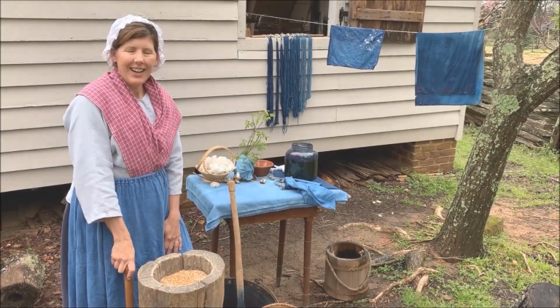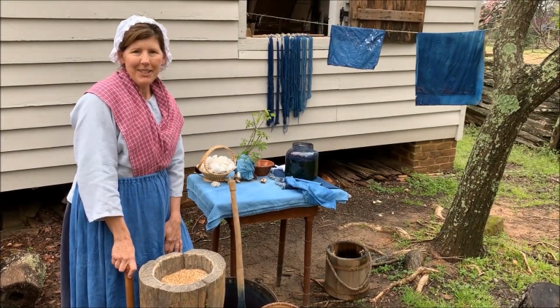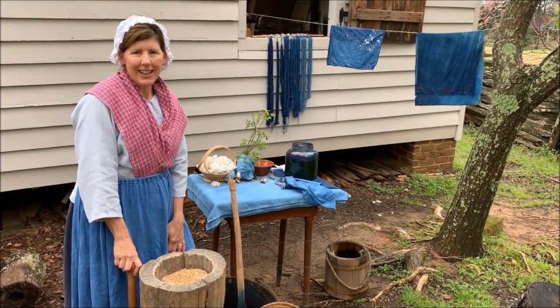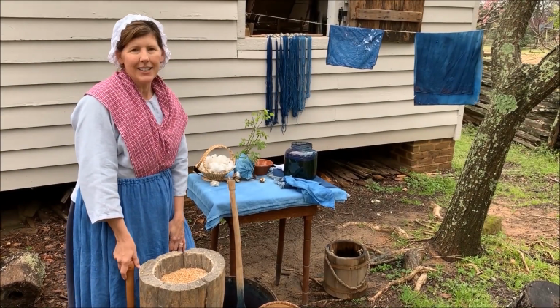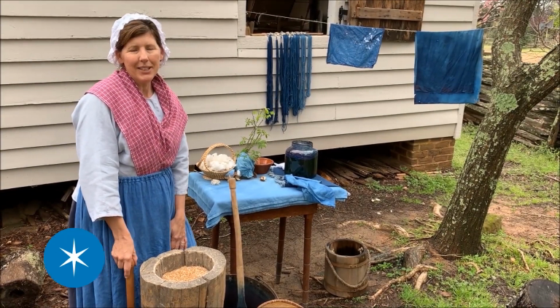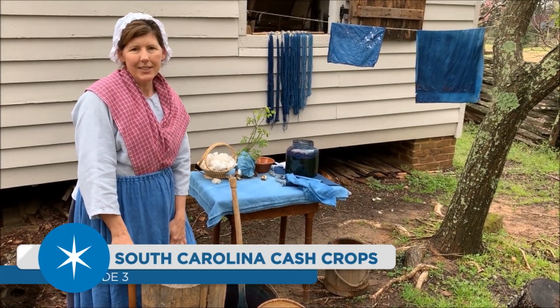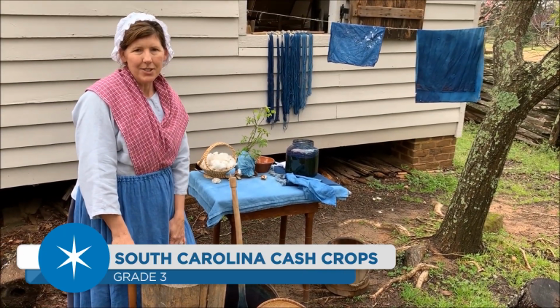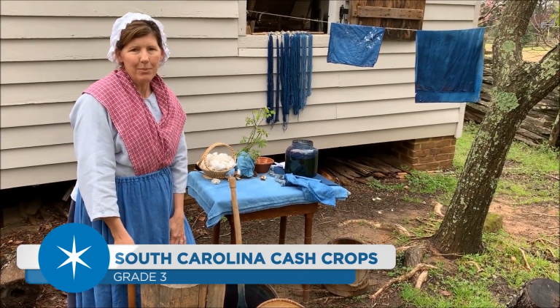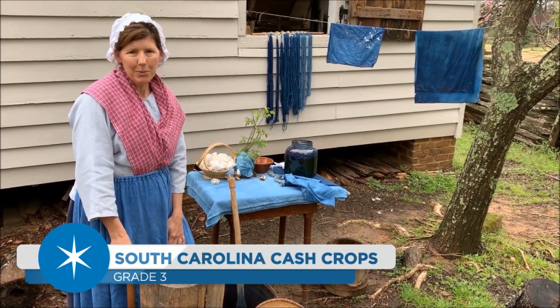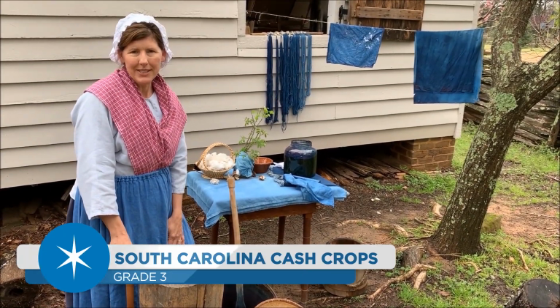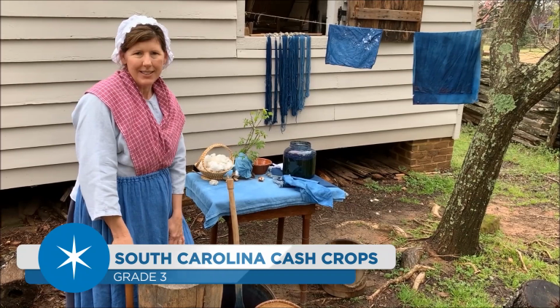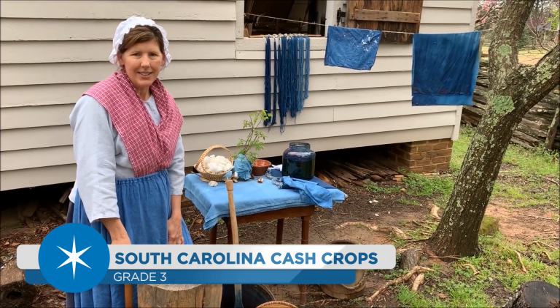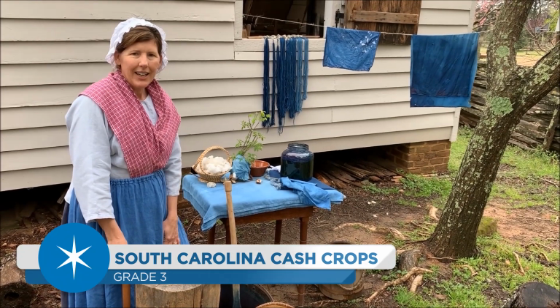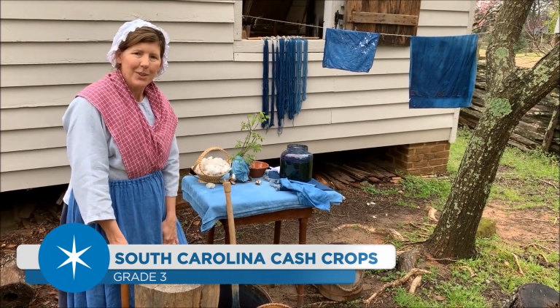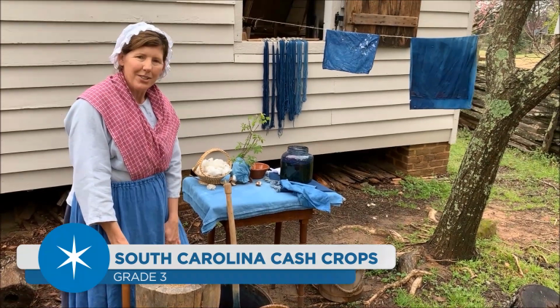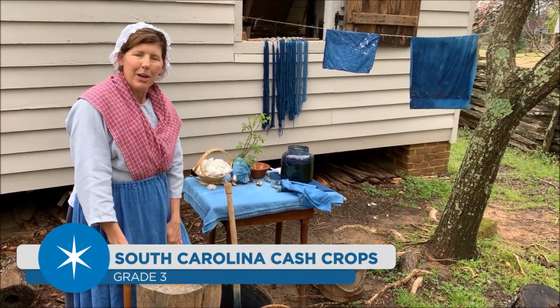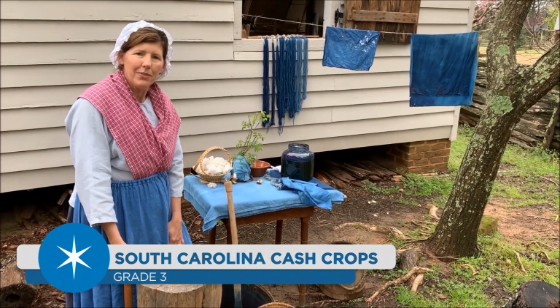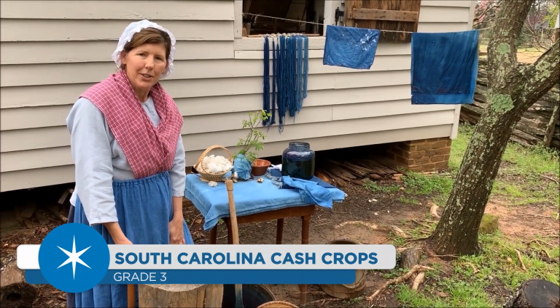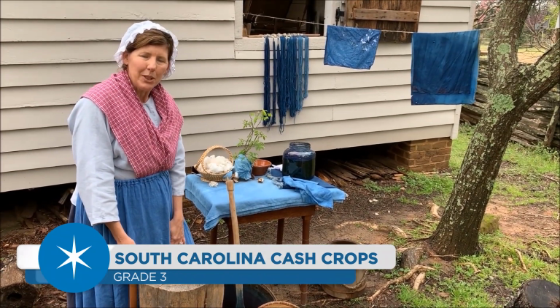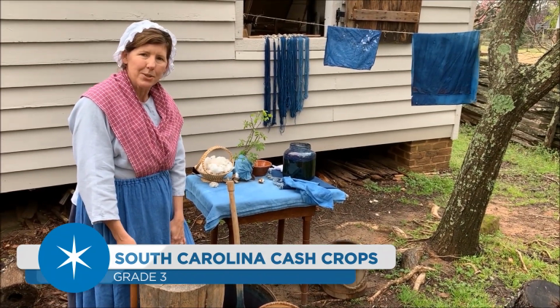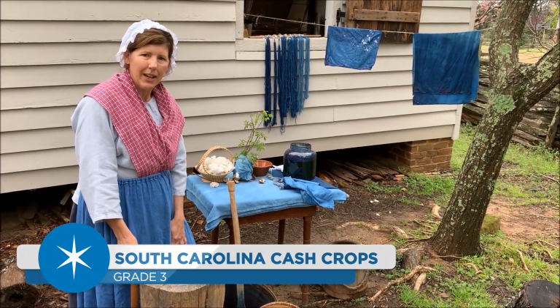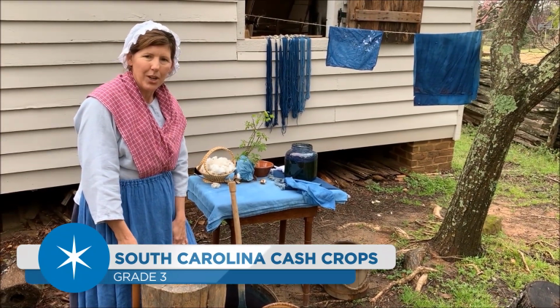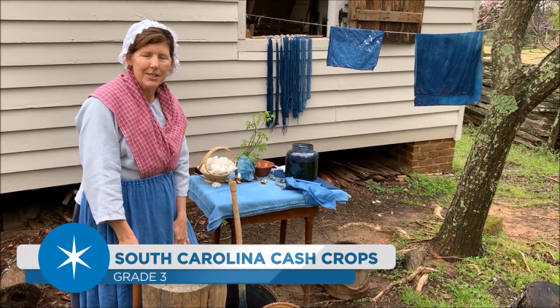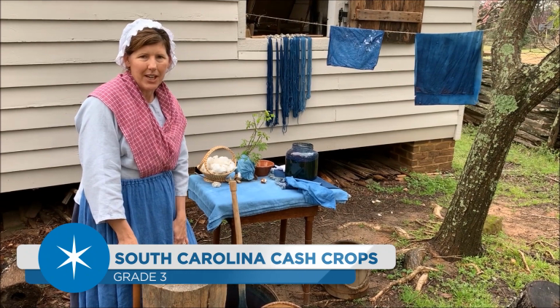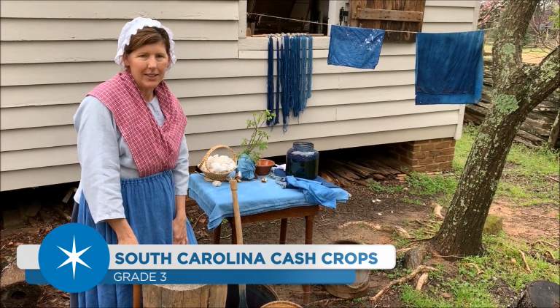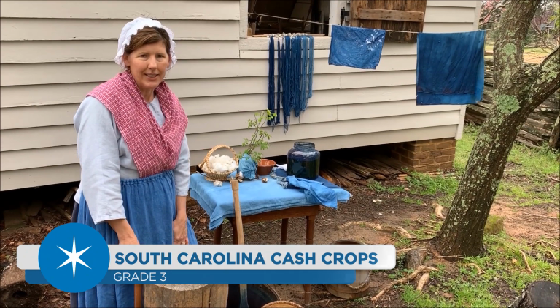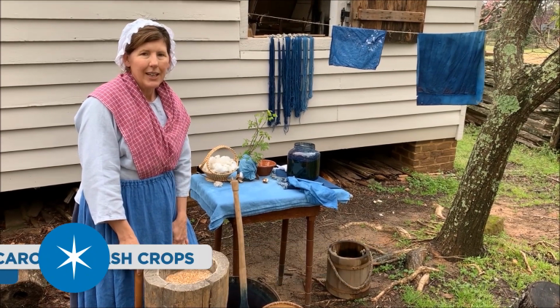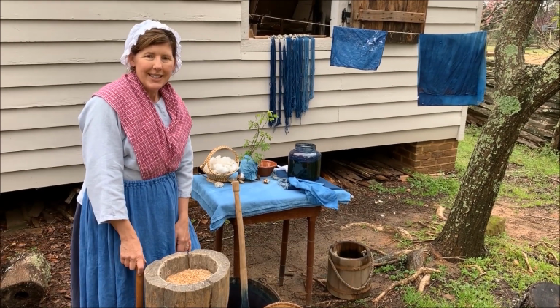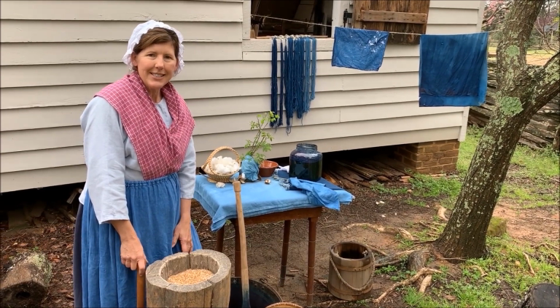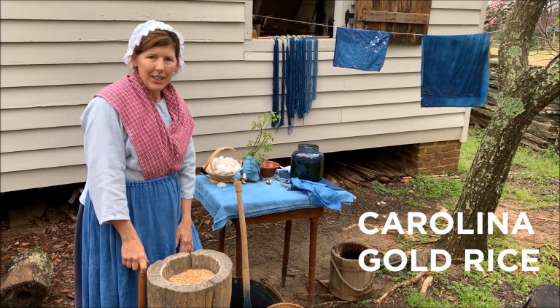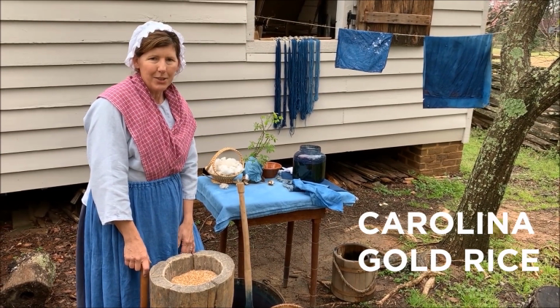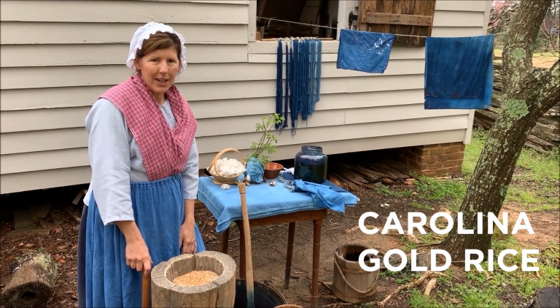Hi, I'm Dana Lackey and I'm out here at the Living History Farm at Roper Mountain Science Center. I want to talk to you about one of our very important historic cash crops for South Carolina, and this is Carolina Gold Rice.